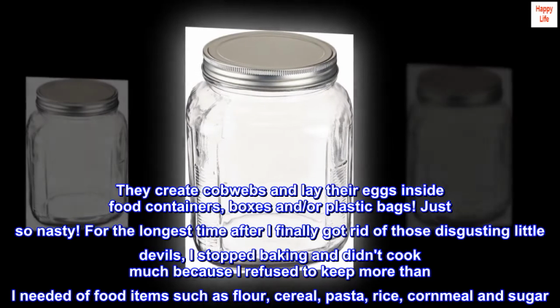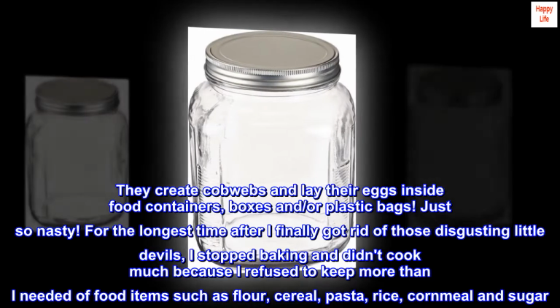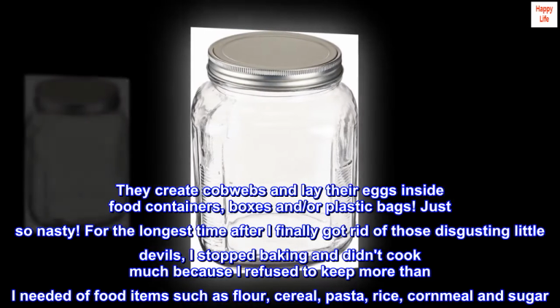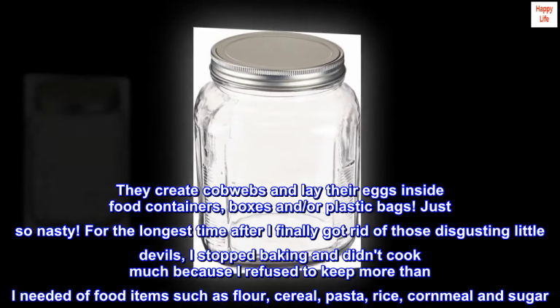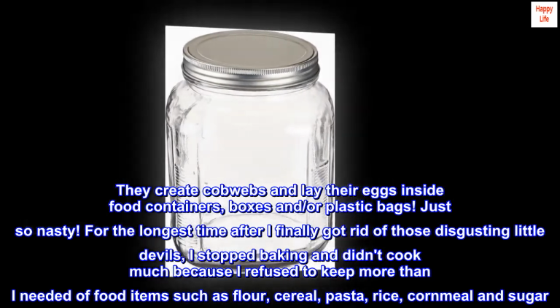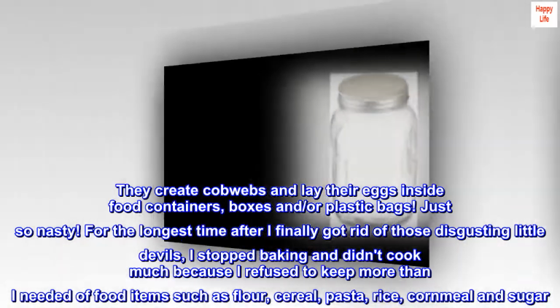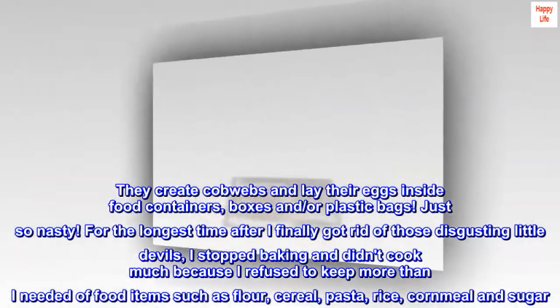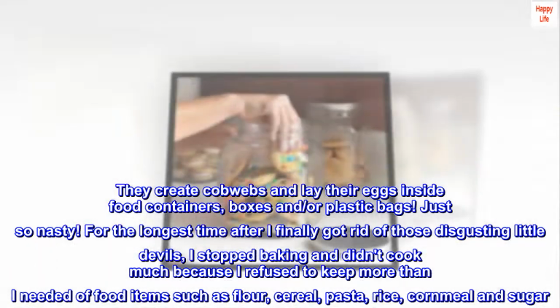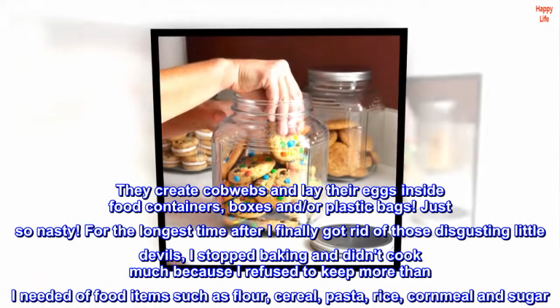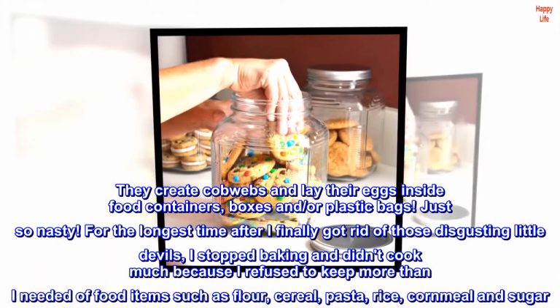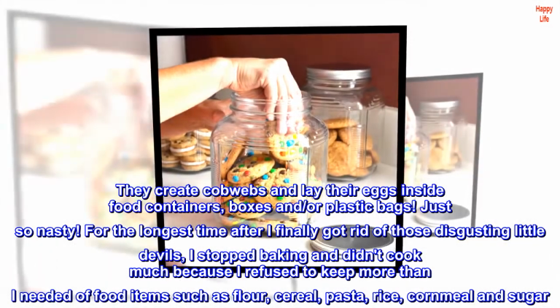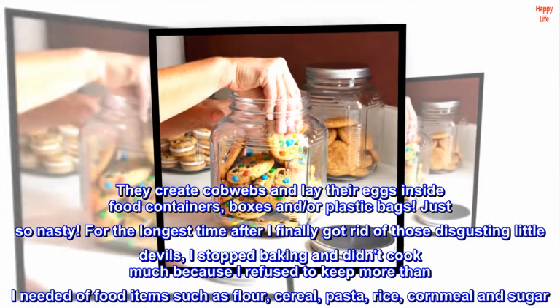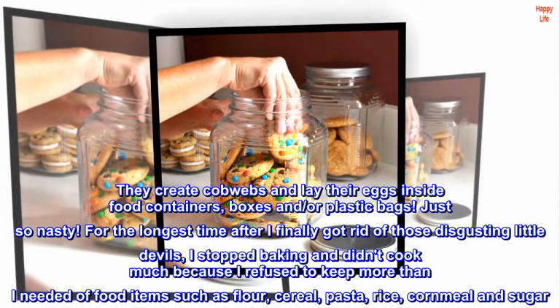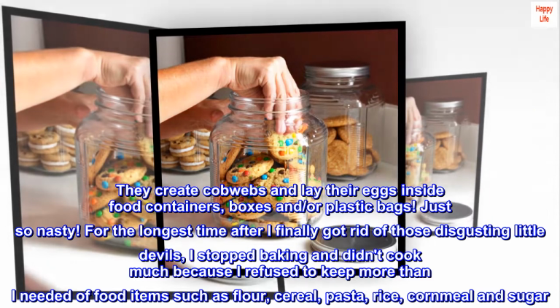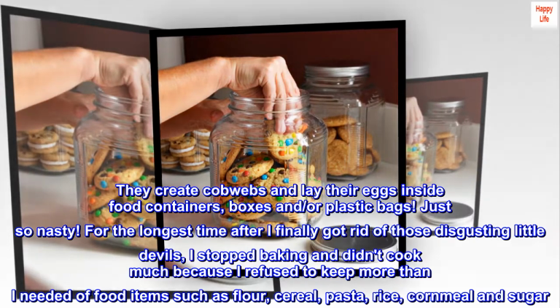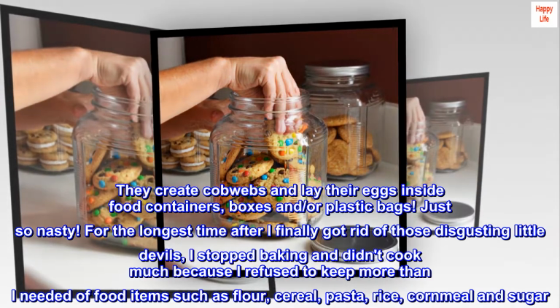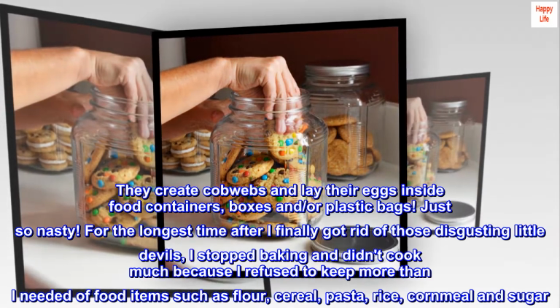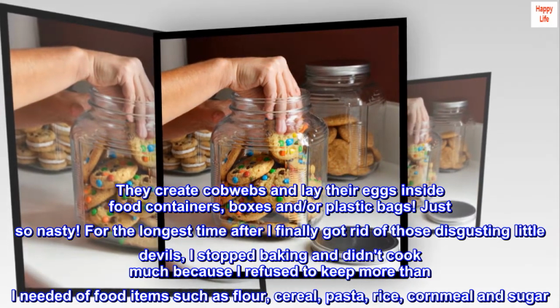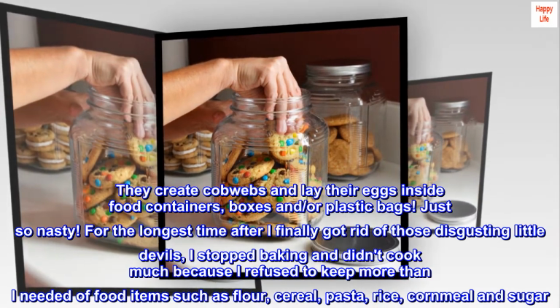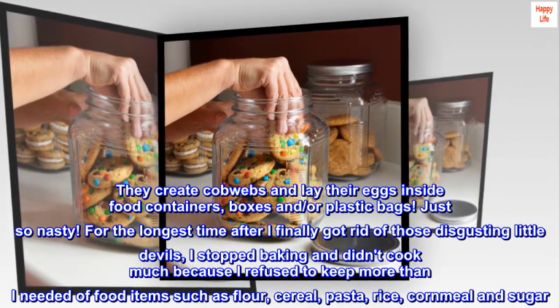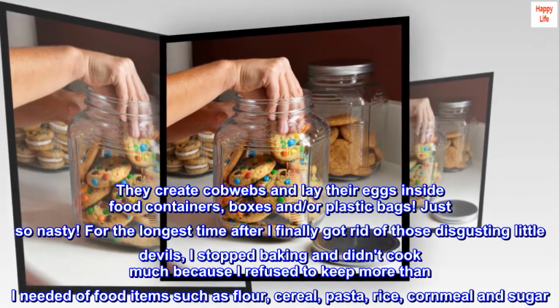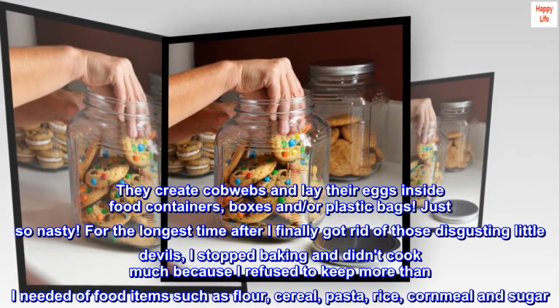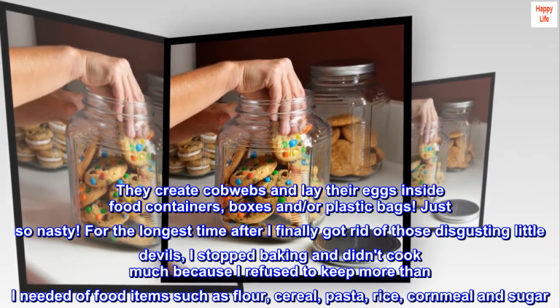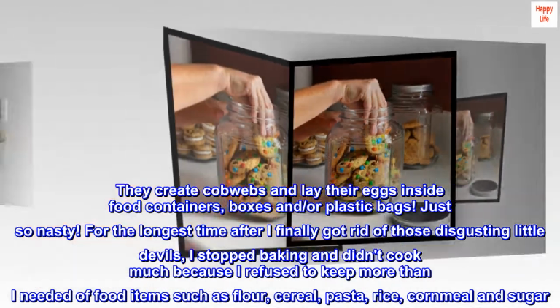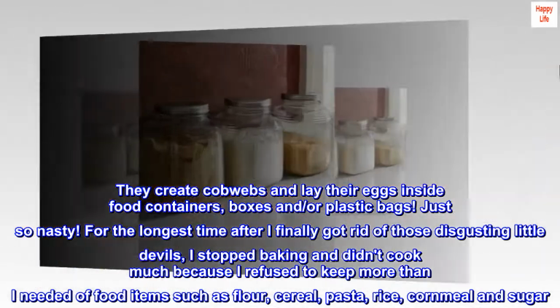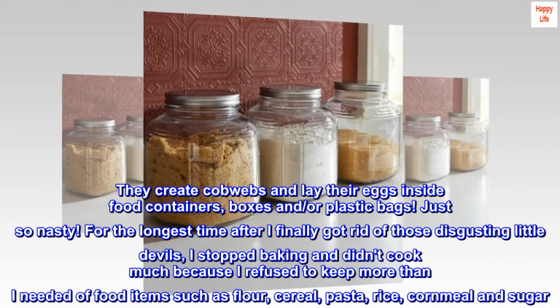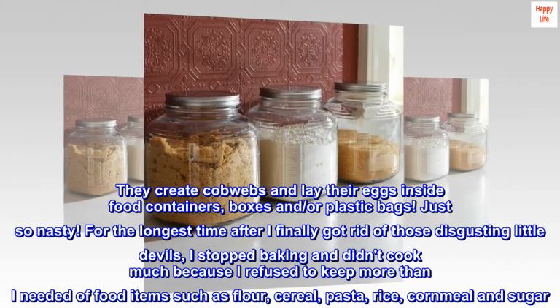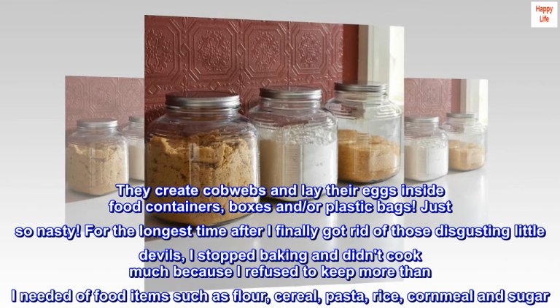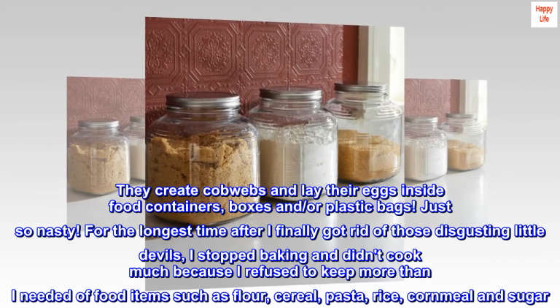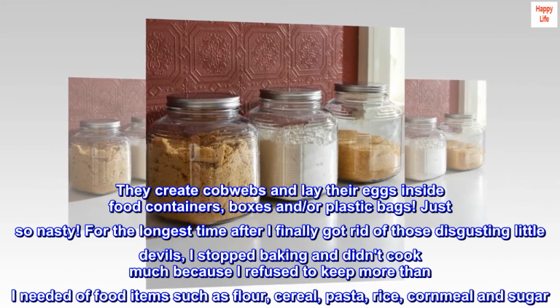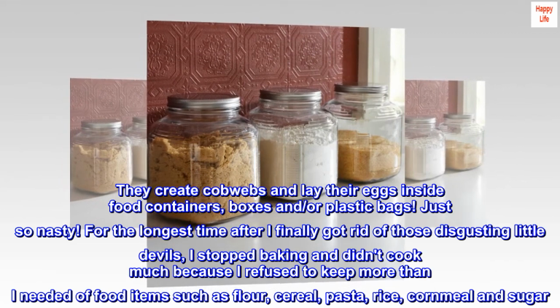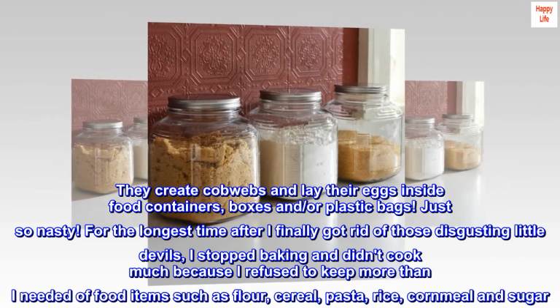For the longest time after I finally got rid of those disgusting little devils, I stopped baking and didn't cook much because I refused to keep more than I needed of food items such as flour, cereal, pasta, rice, cornmeal, and sugar.